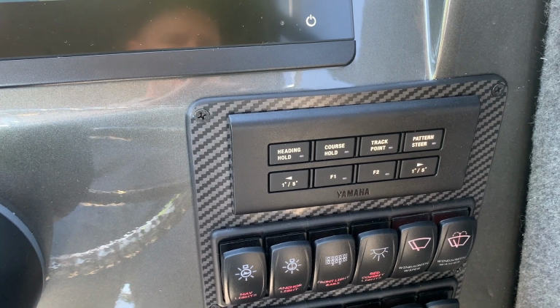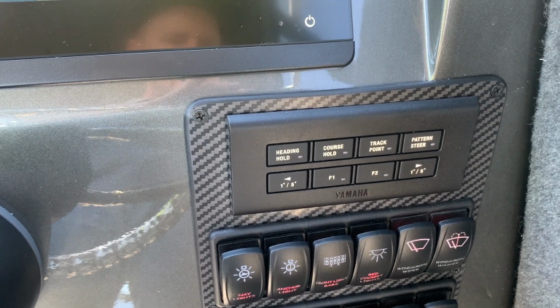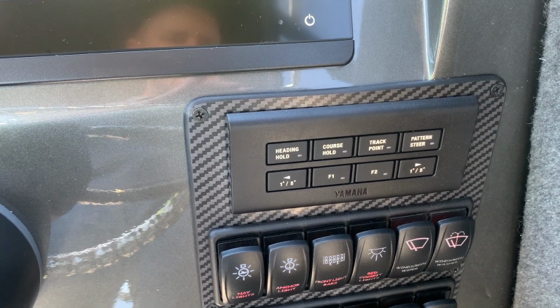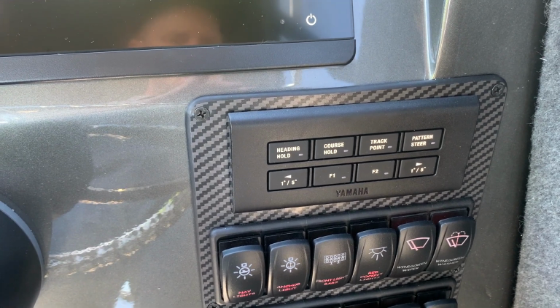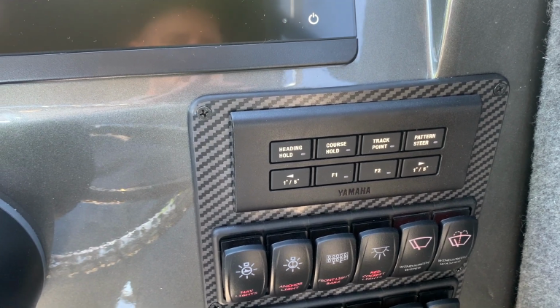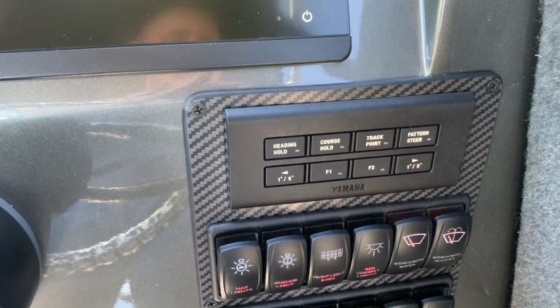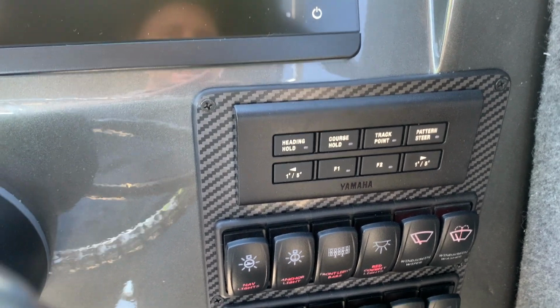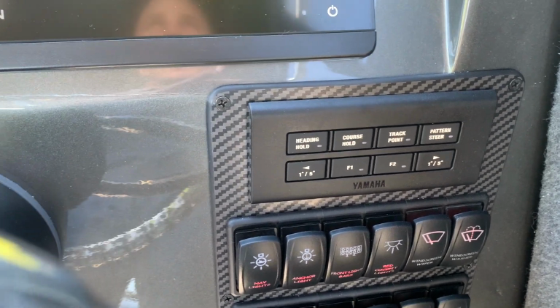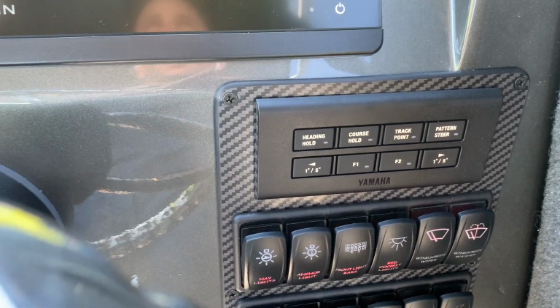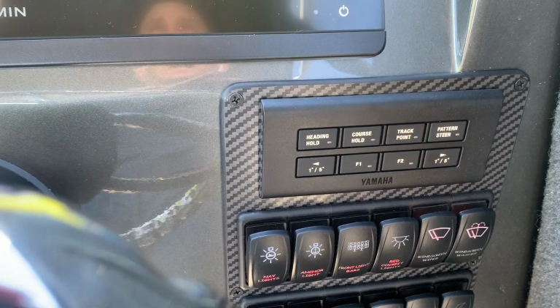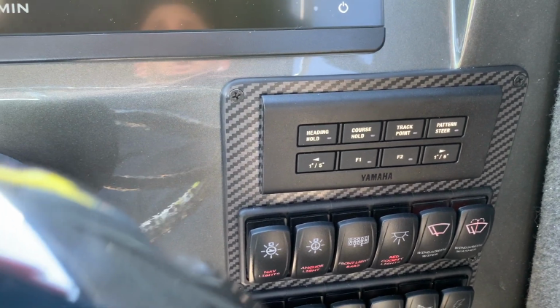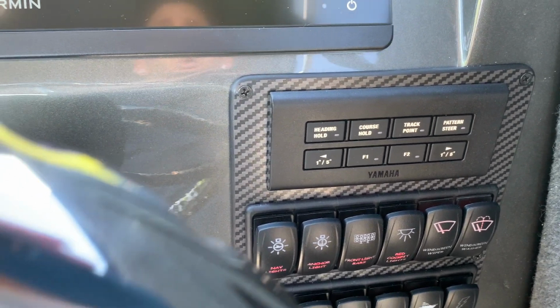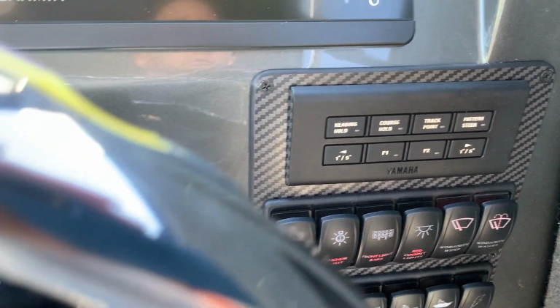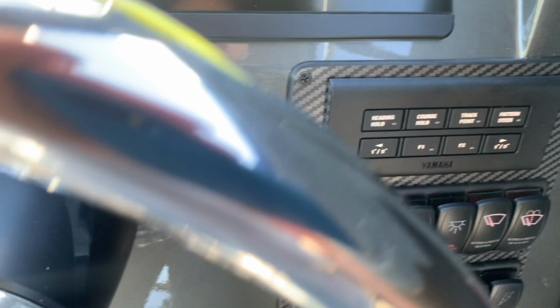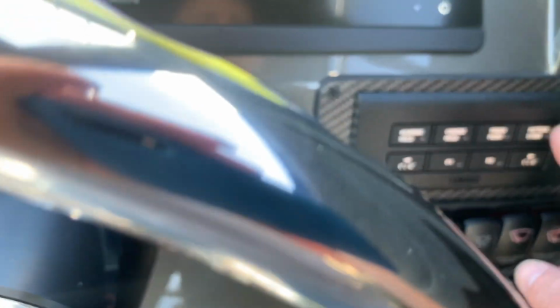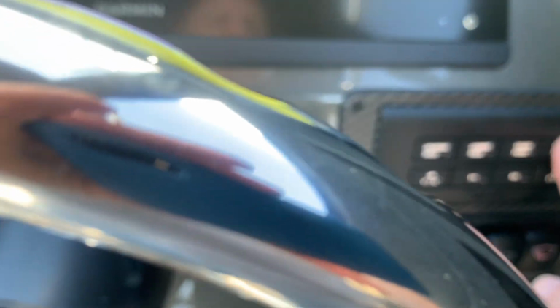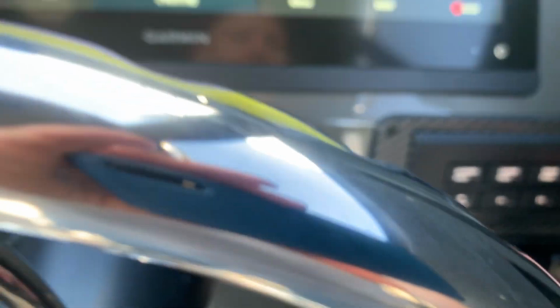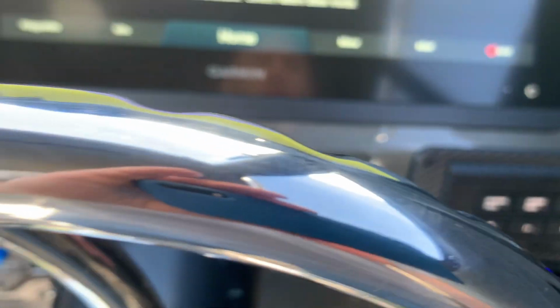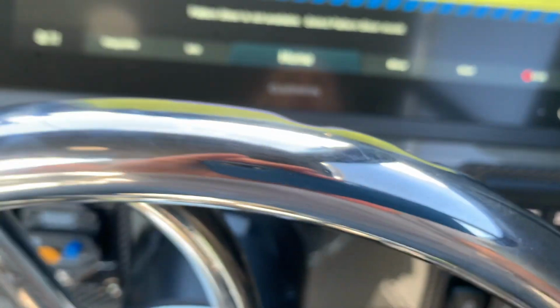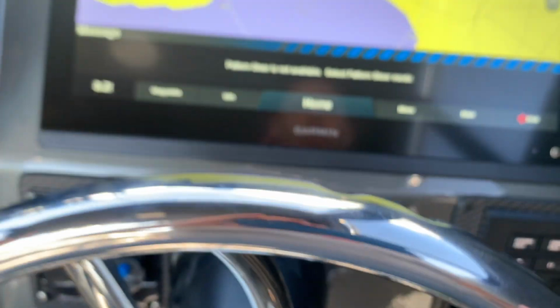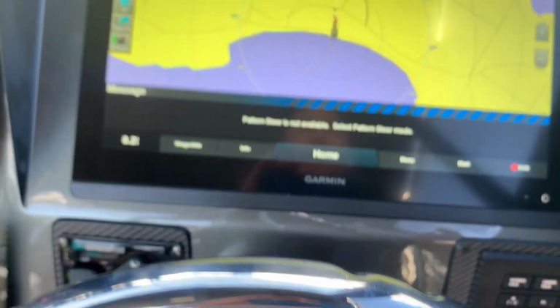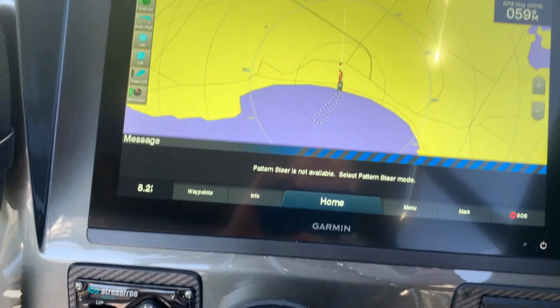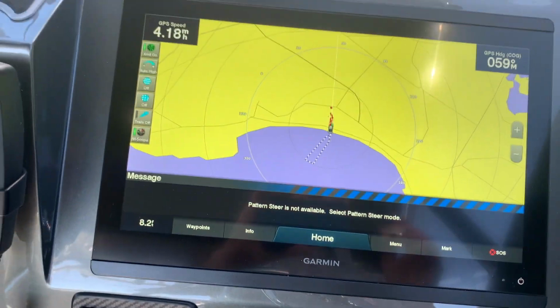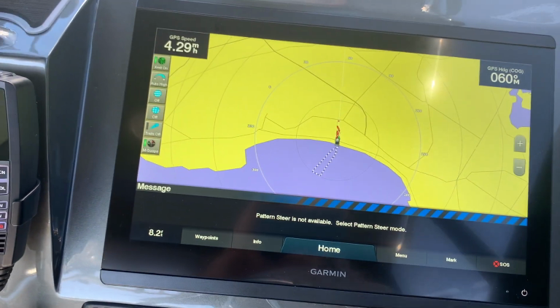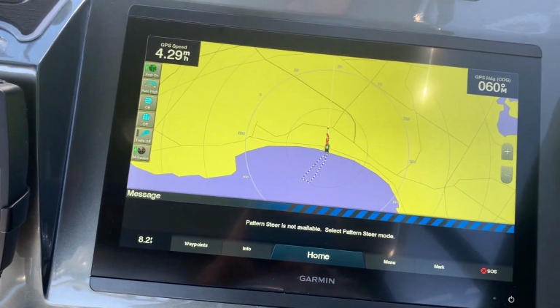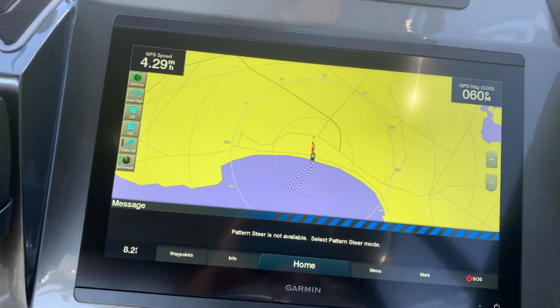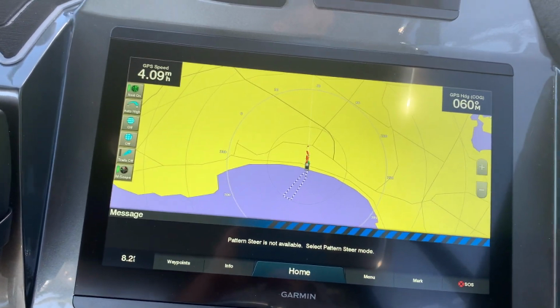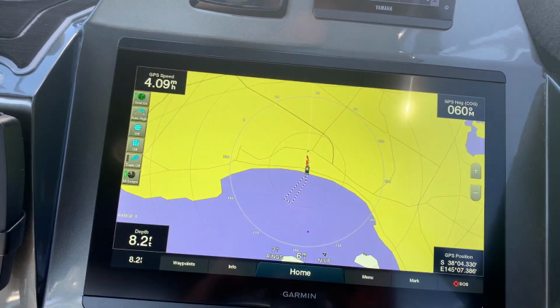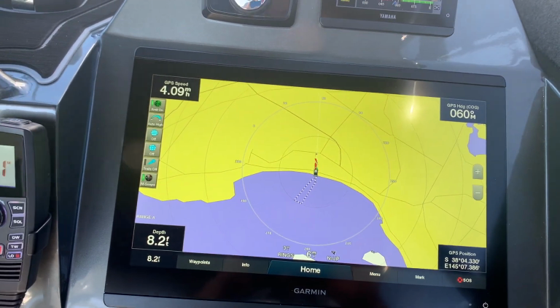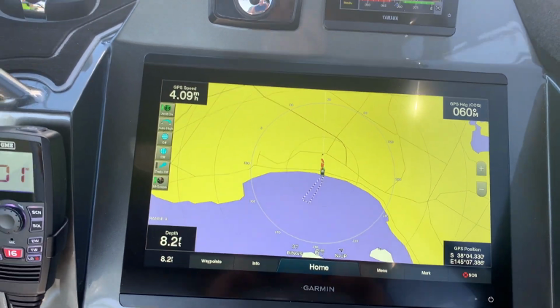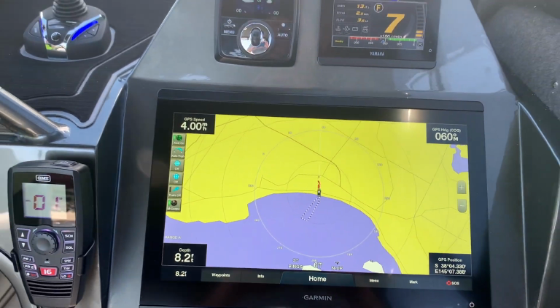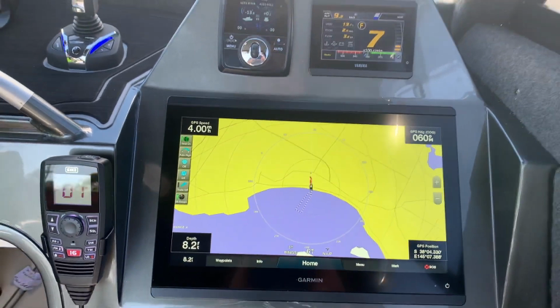We've got heading hold and pattern steers, which means if we're trawling we can adjust different patterns to control our lures and everything as we're going along.